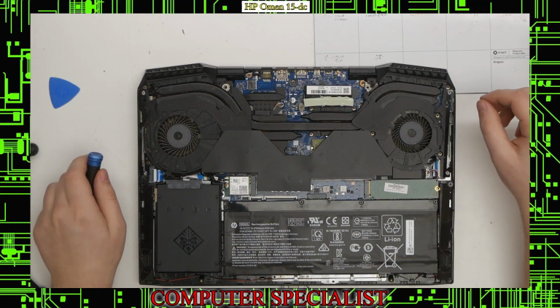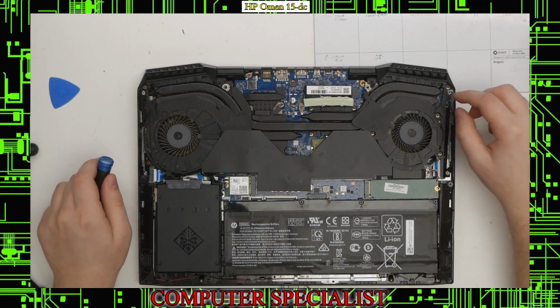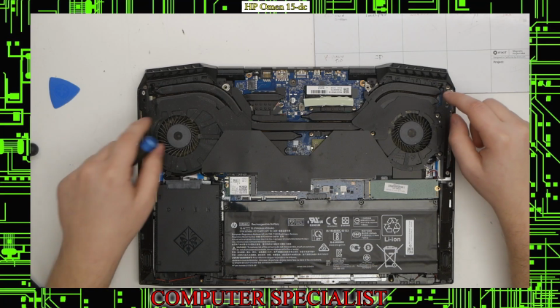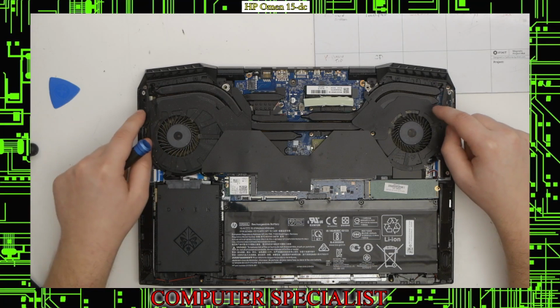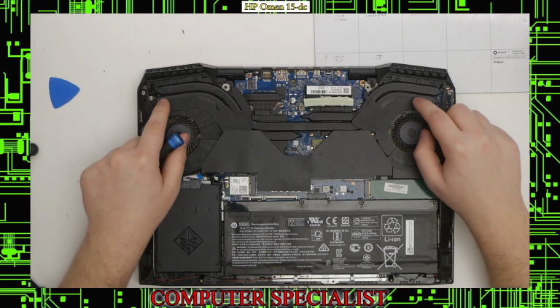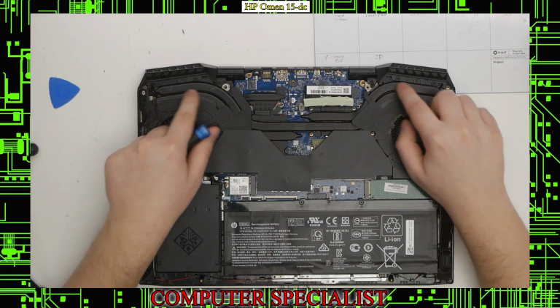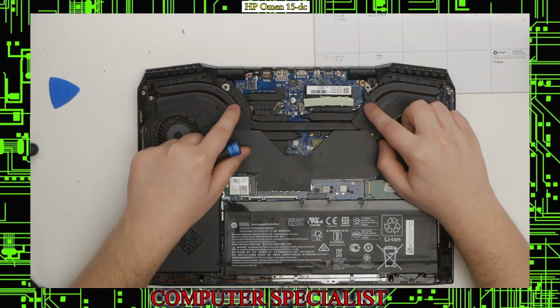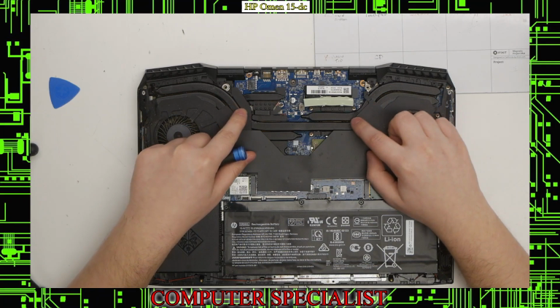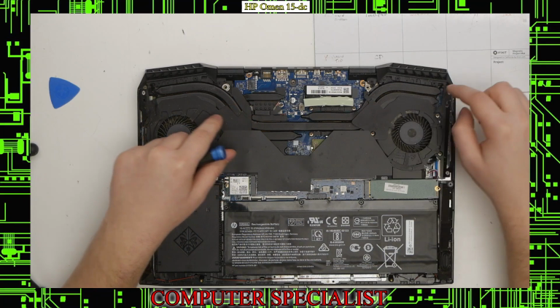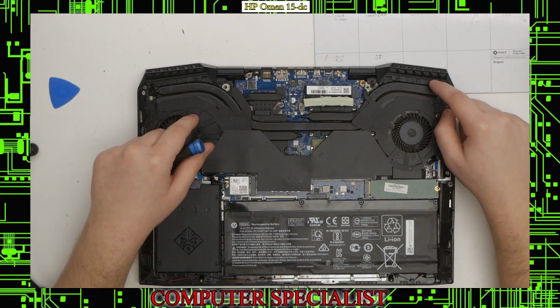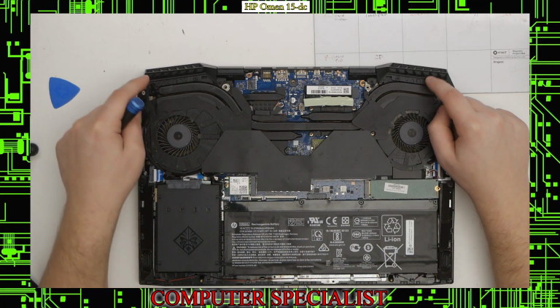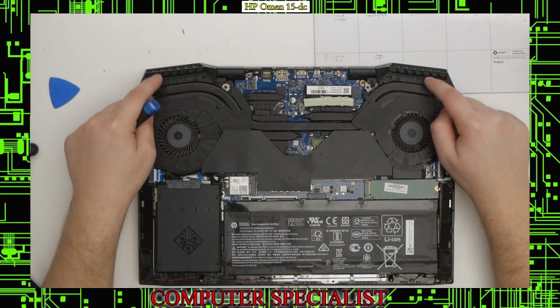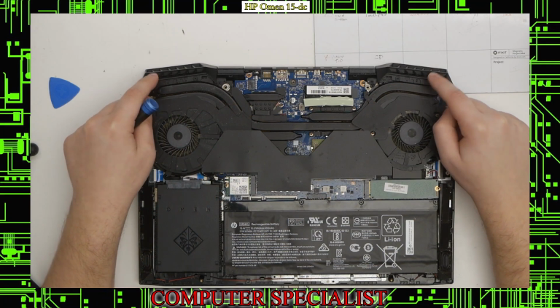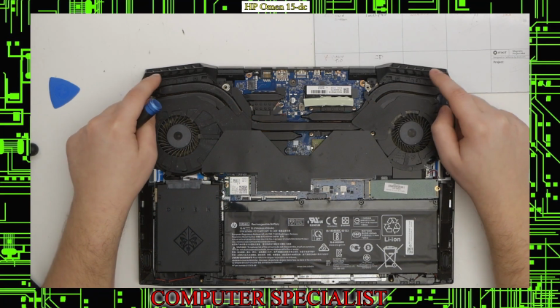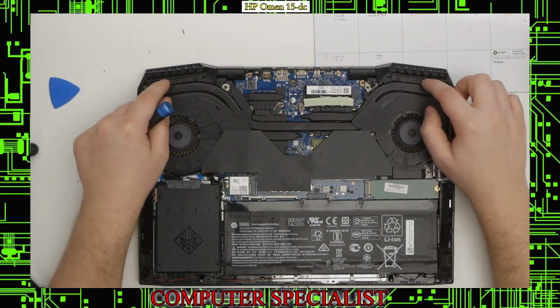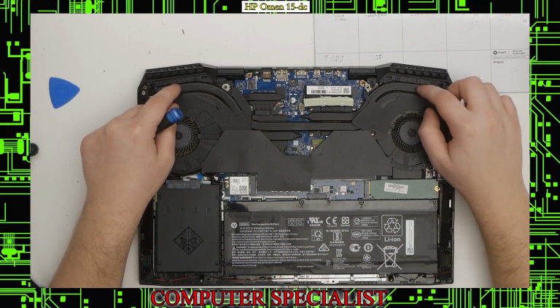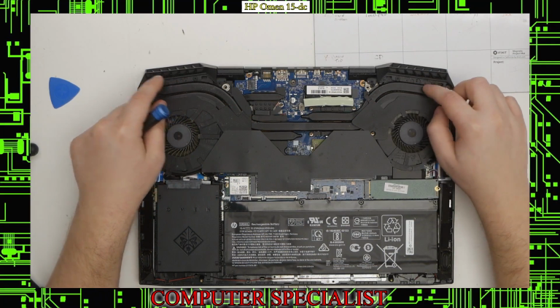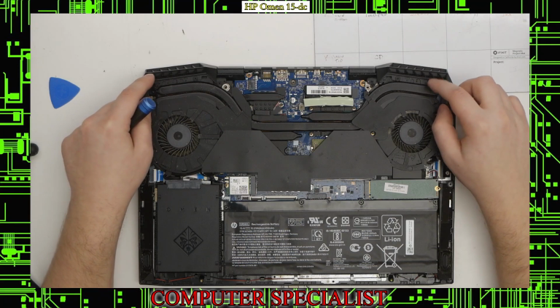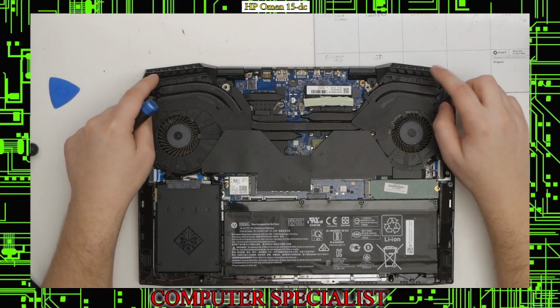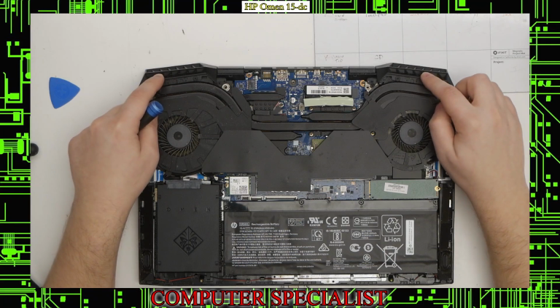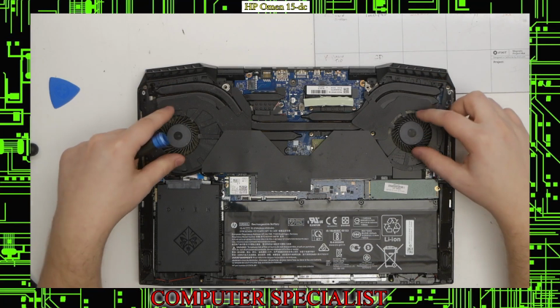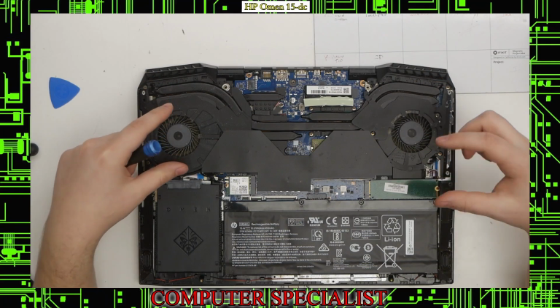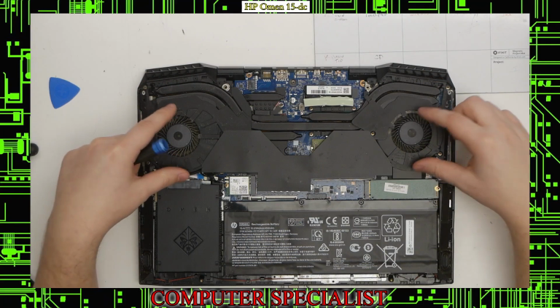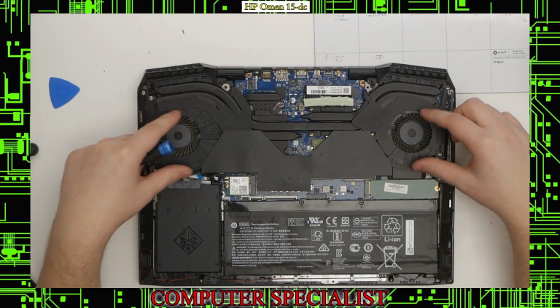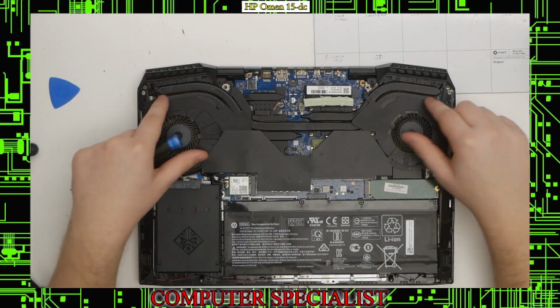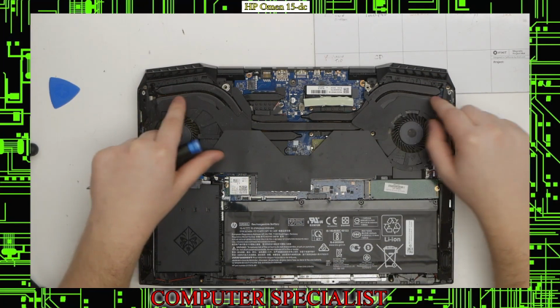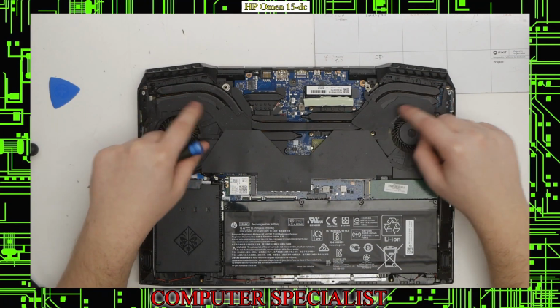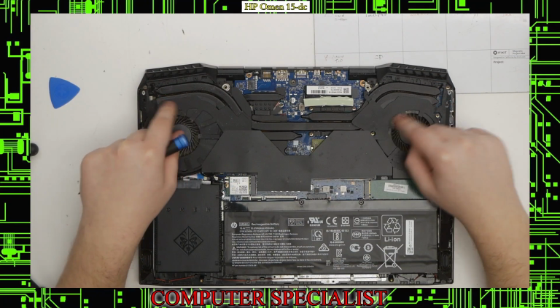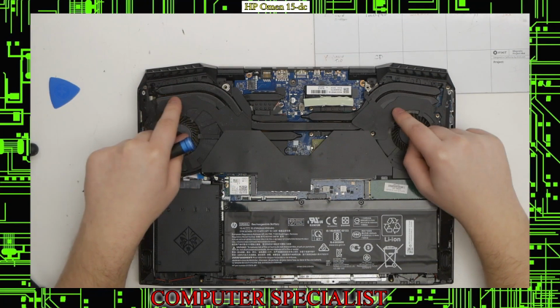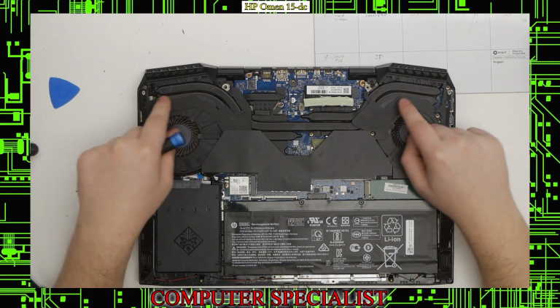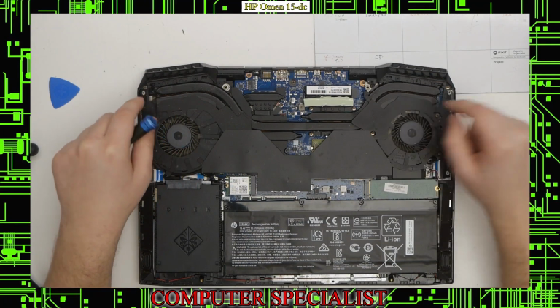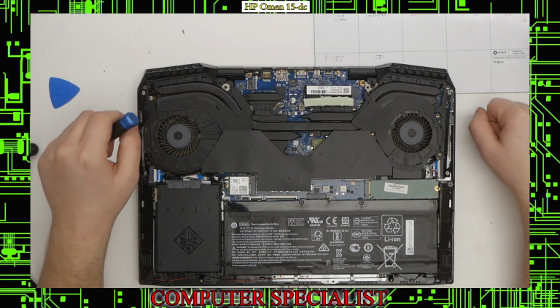You'll see here we have the heat sink. You can see that these little plastic covers are going over top of it, so we'll need to take these off to get access to the fans underneath. The fans are underneath that heat sink shroud.